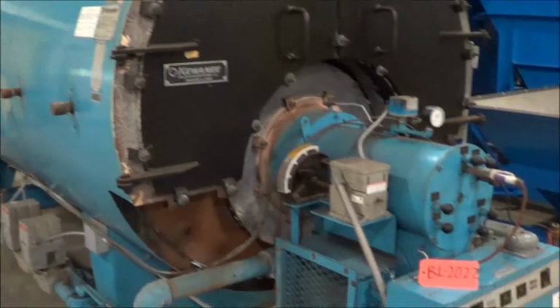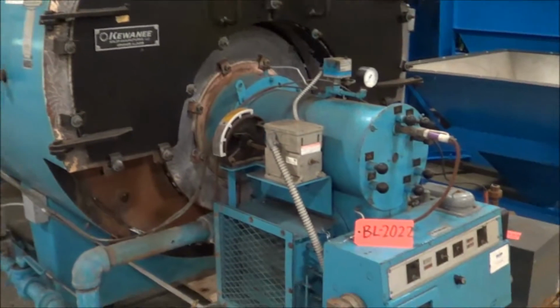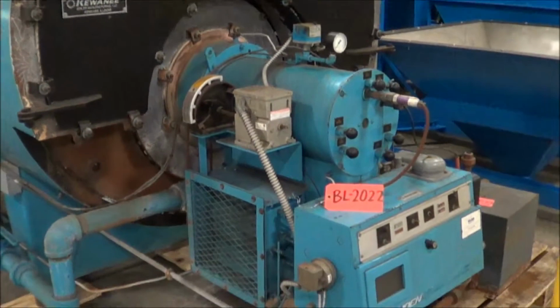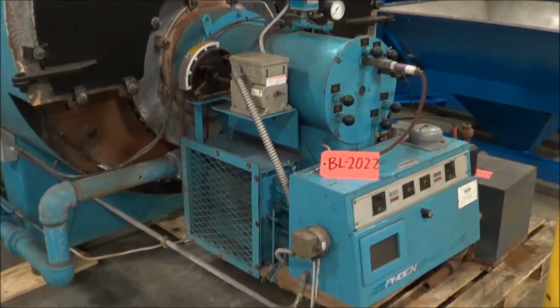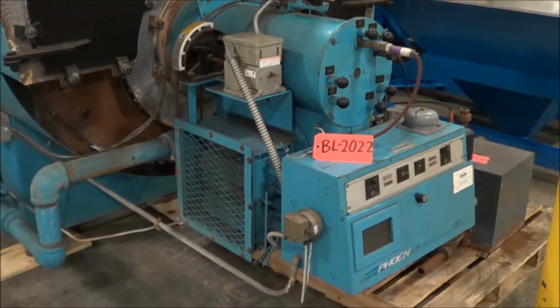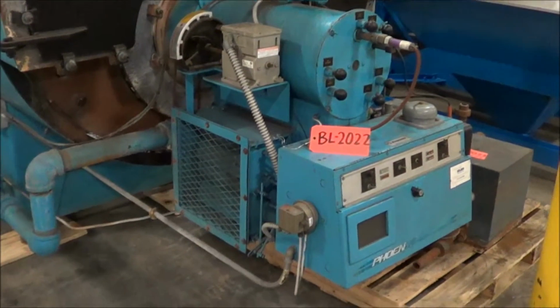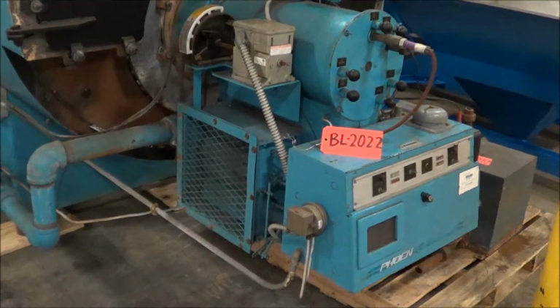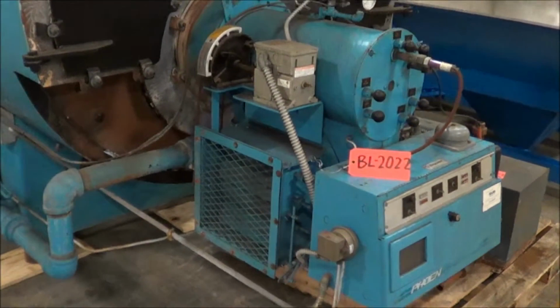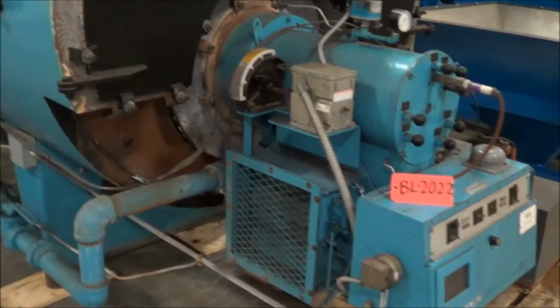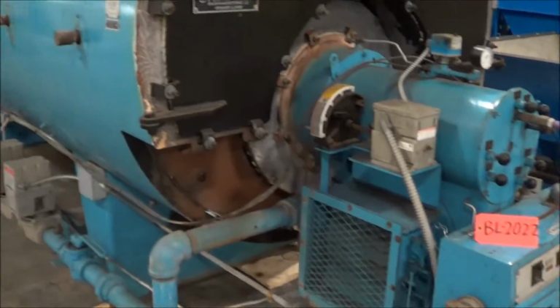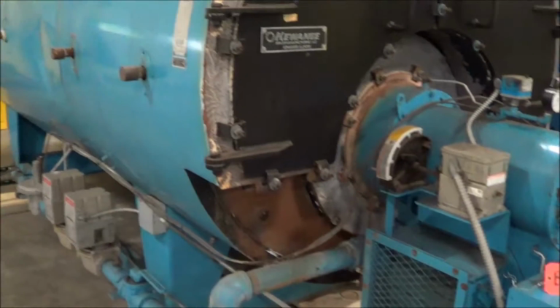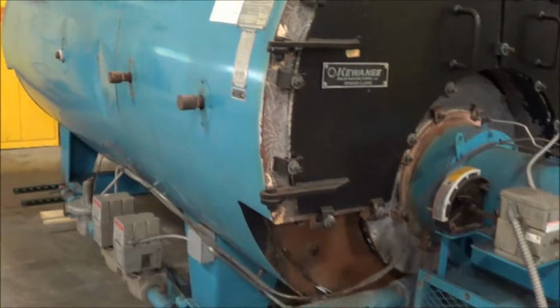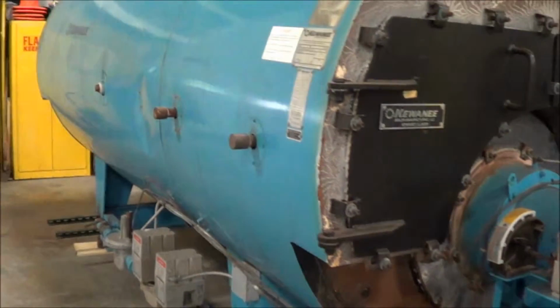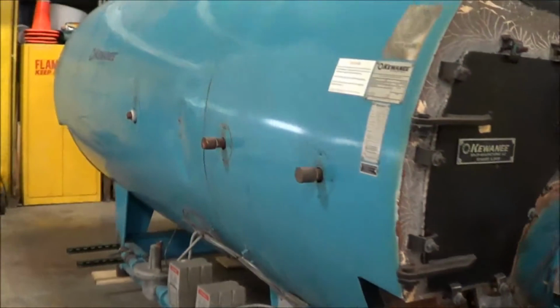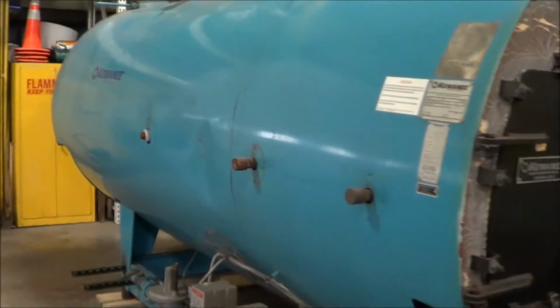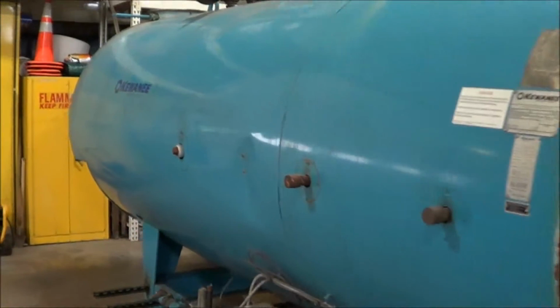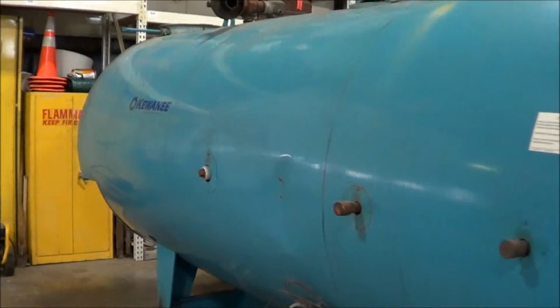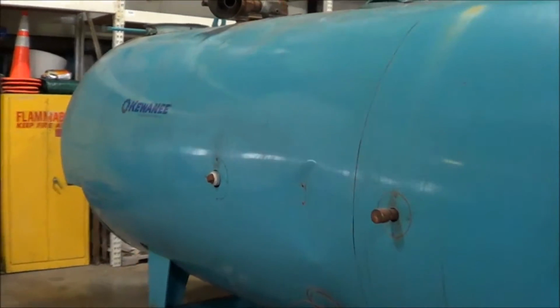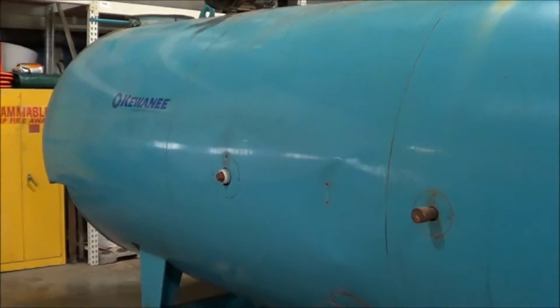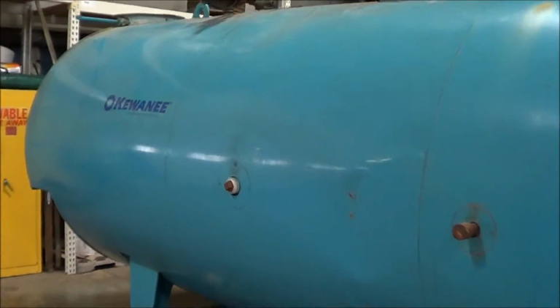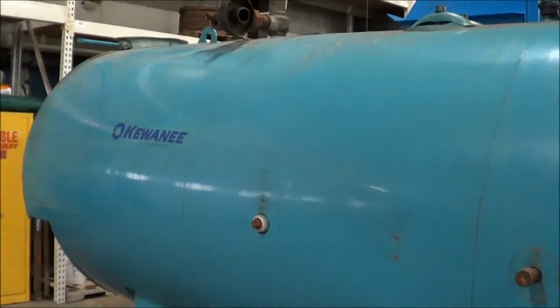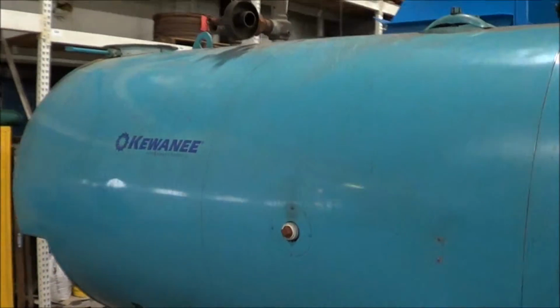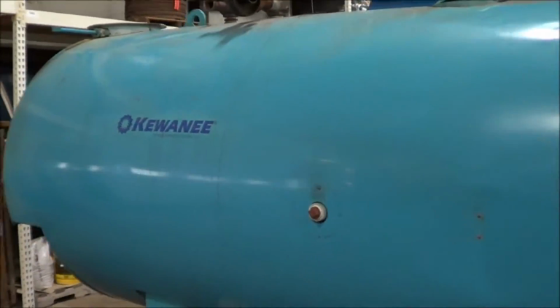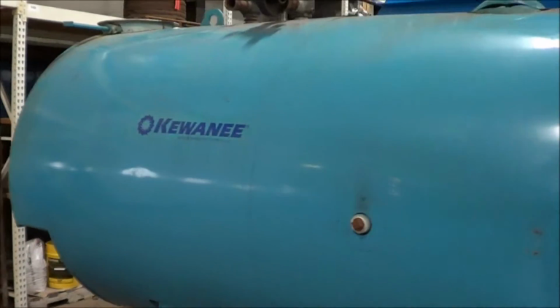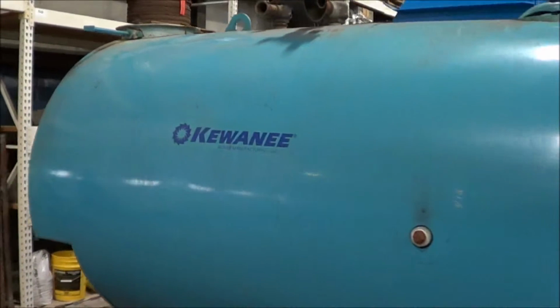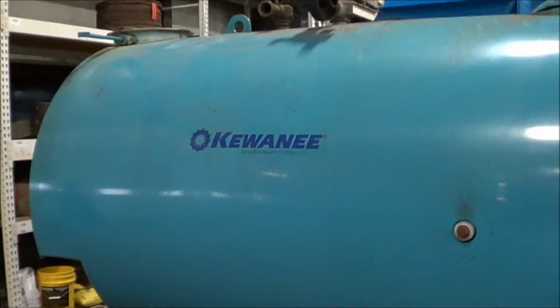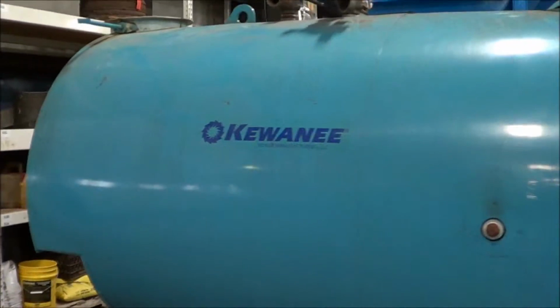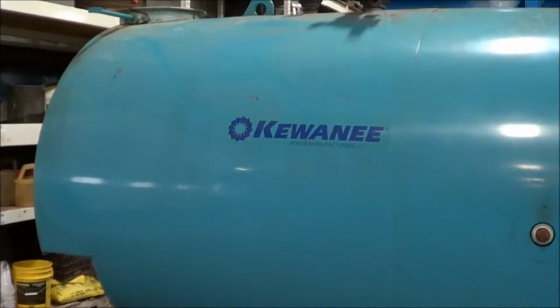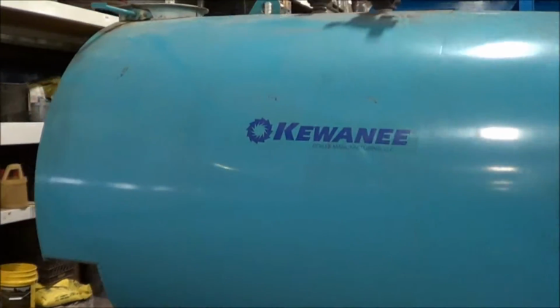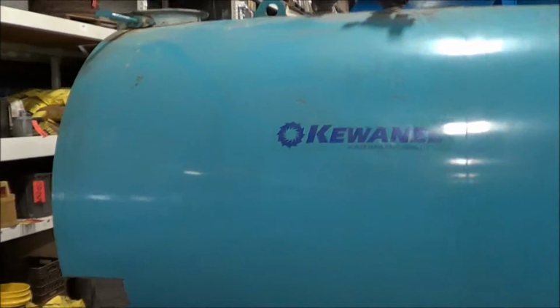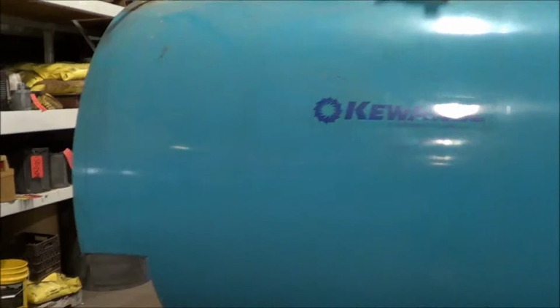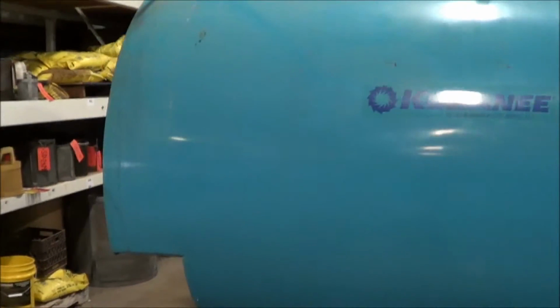It is in excellent condition. The overall dimensions are 196 inches long, 78 inches wide, 98 inches high, and the weight is 10,000 pounds.